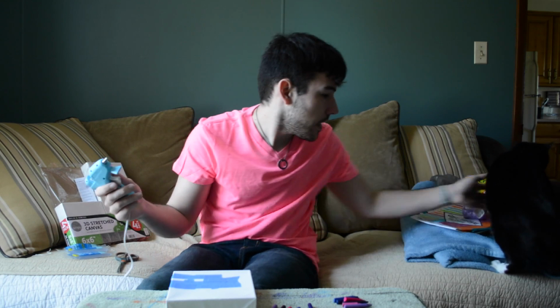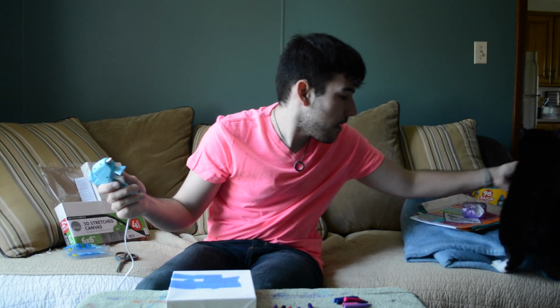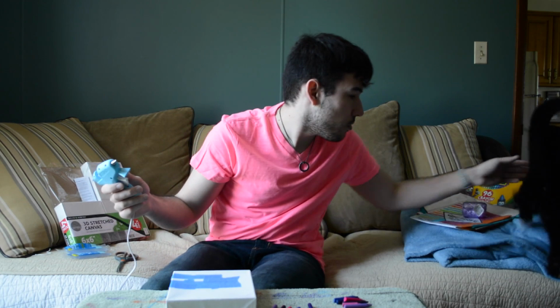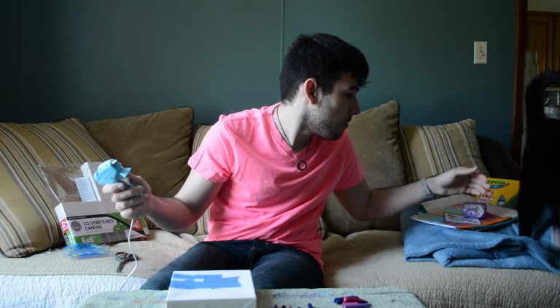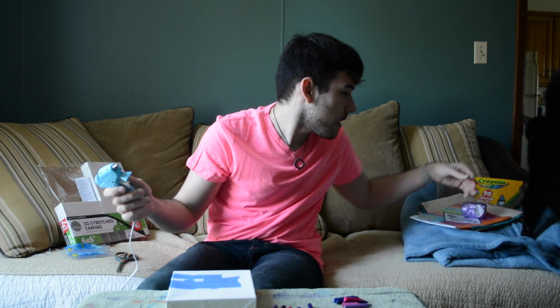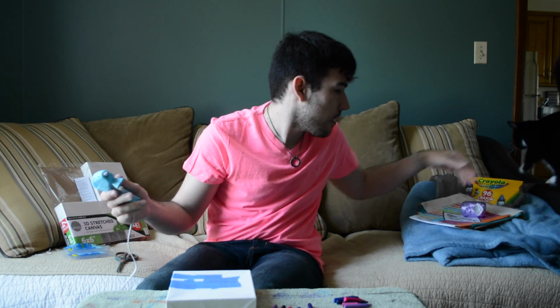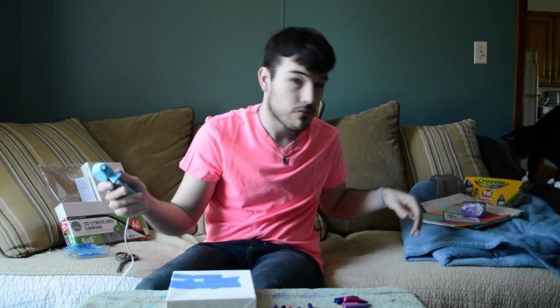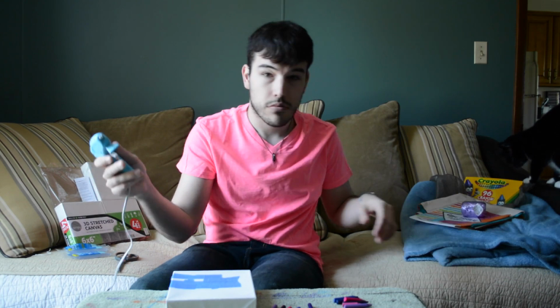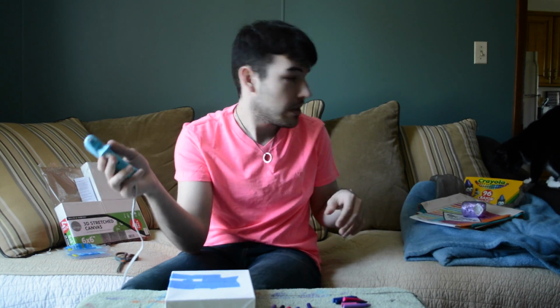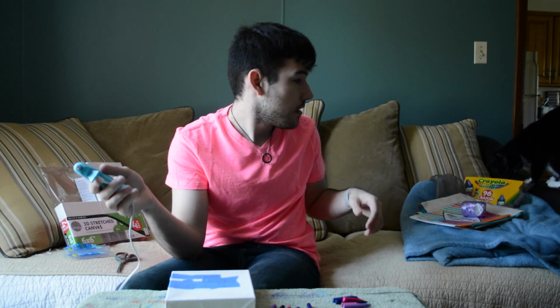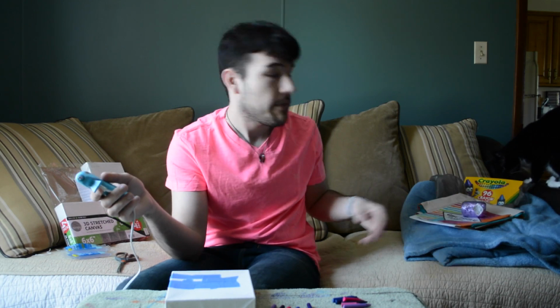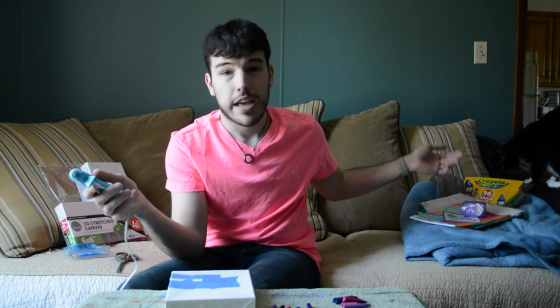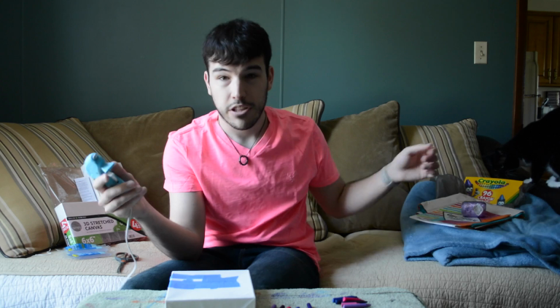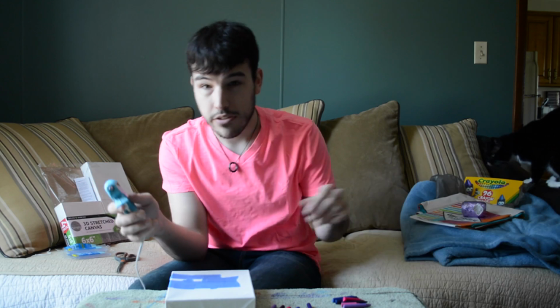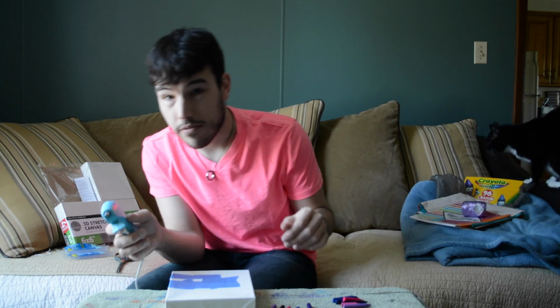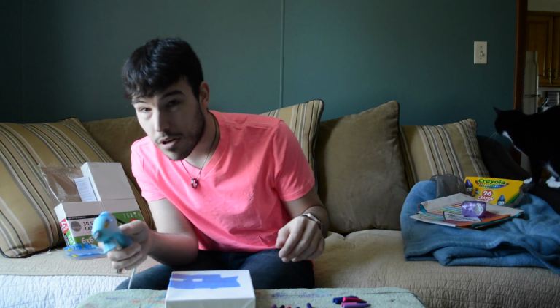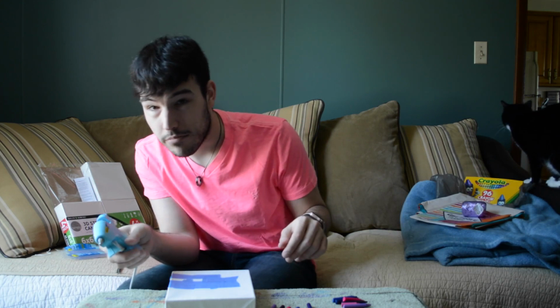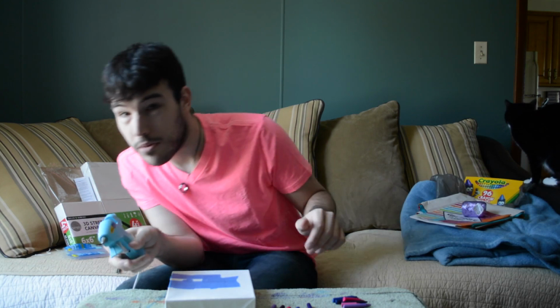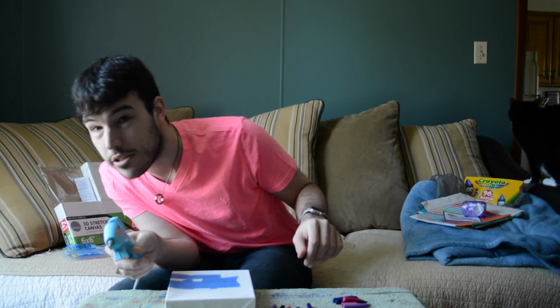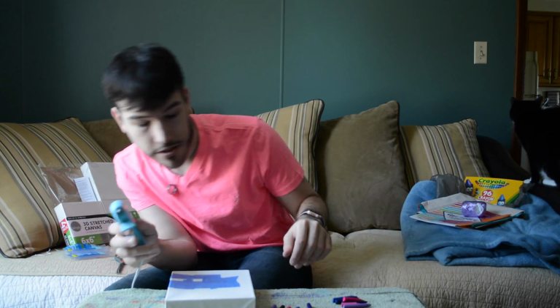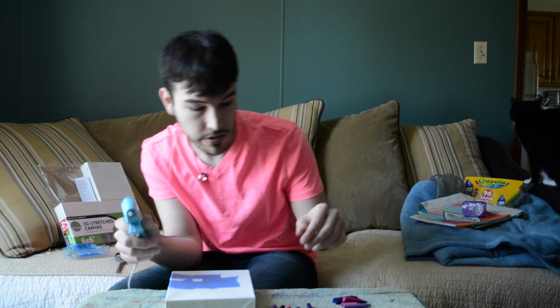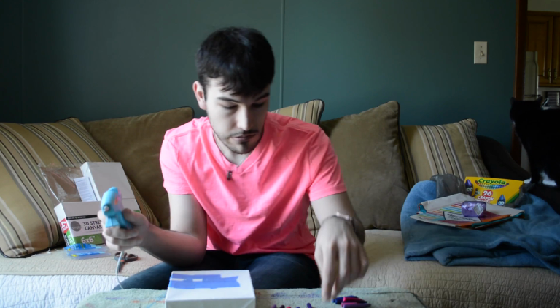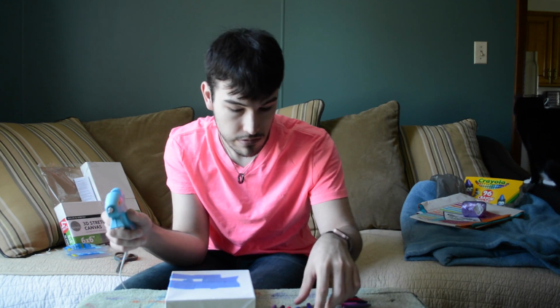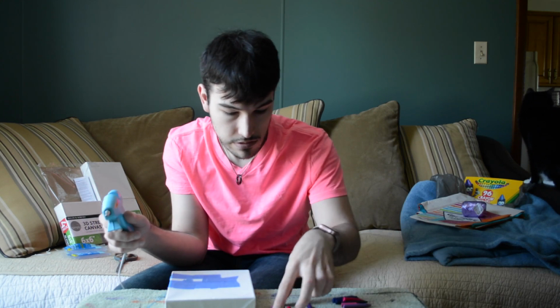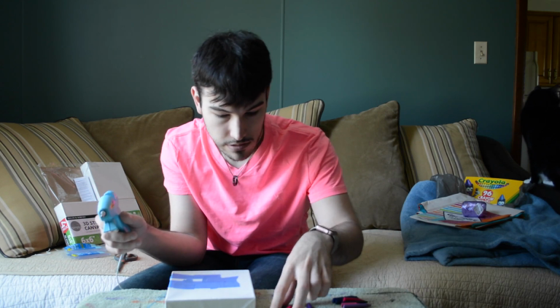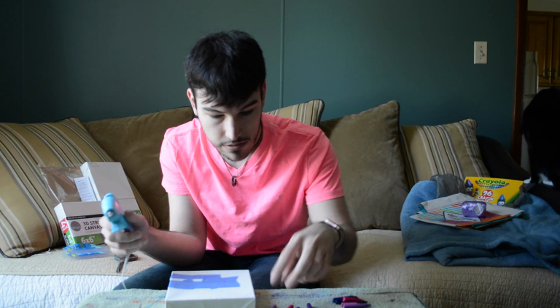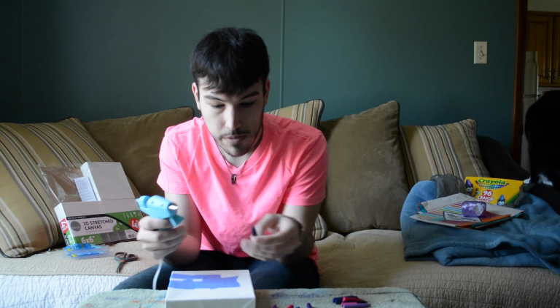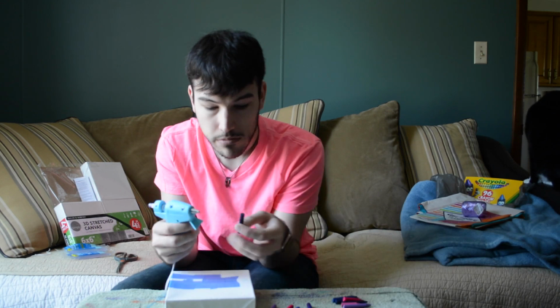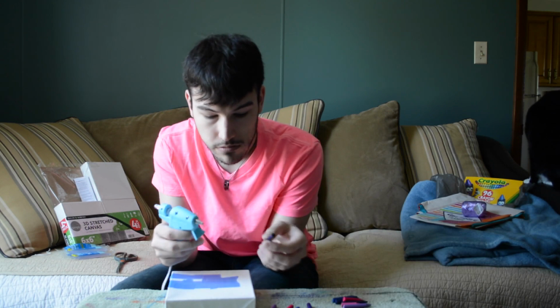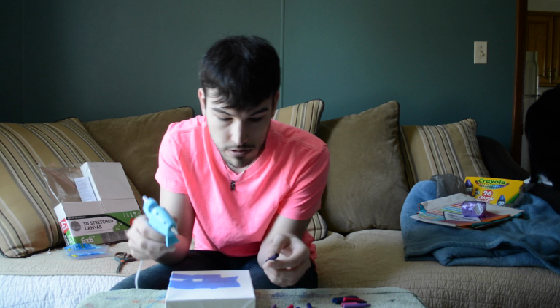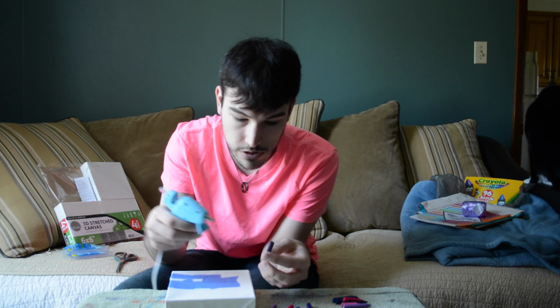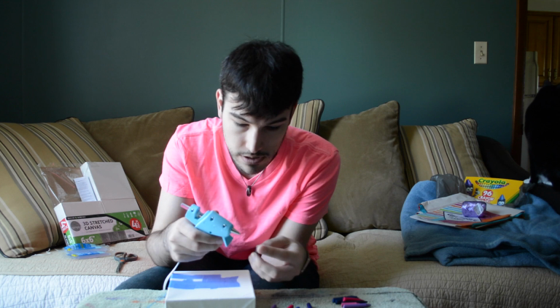Get down! Get down! I have my cat playing on my stuff. You probably might be able to see her.